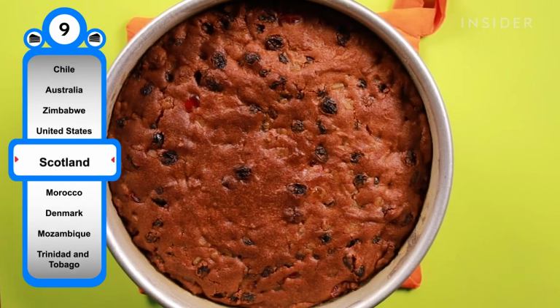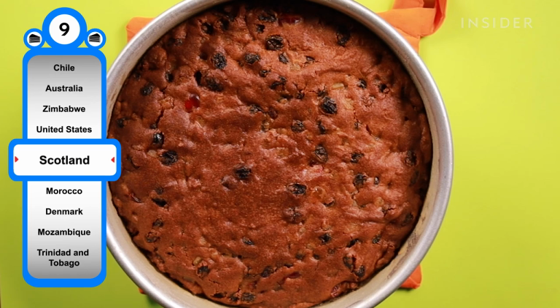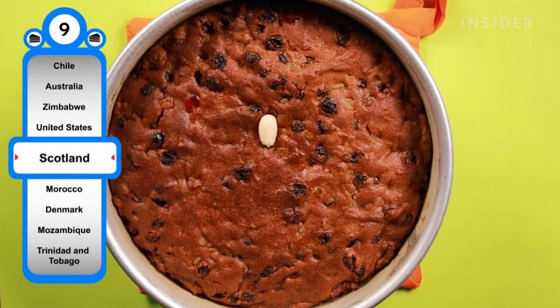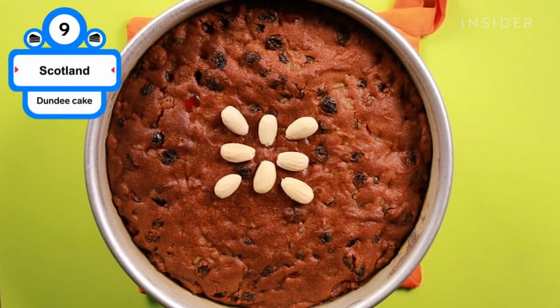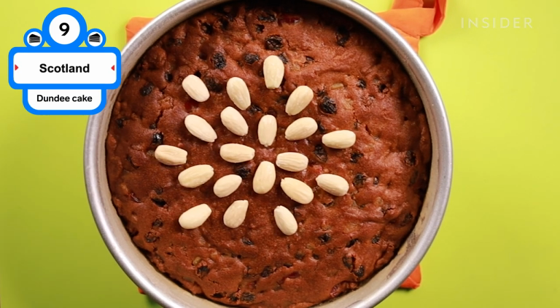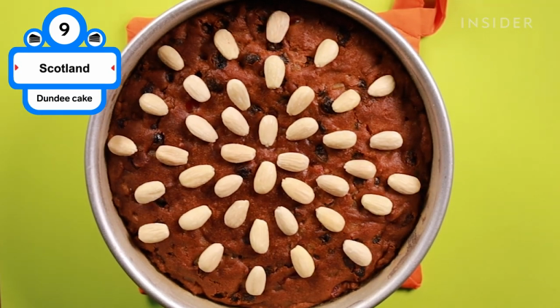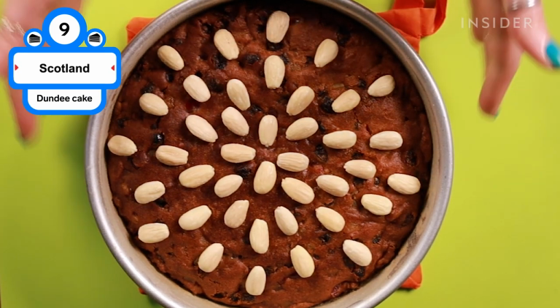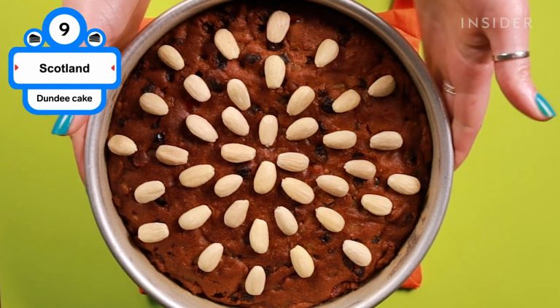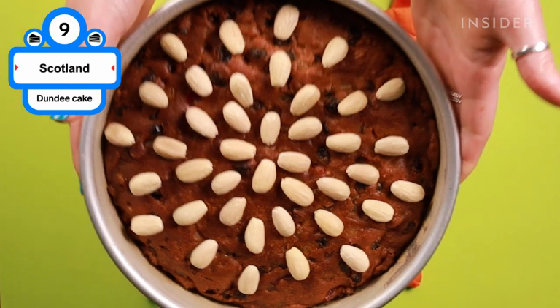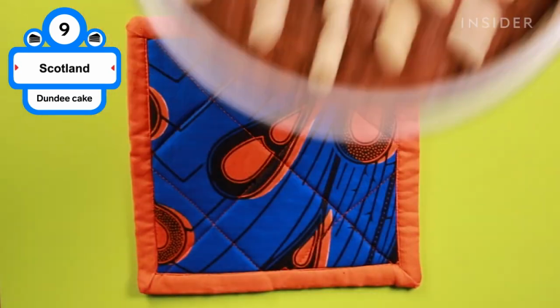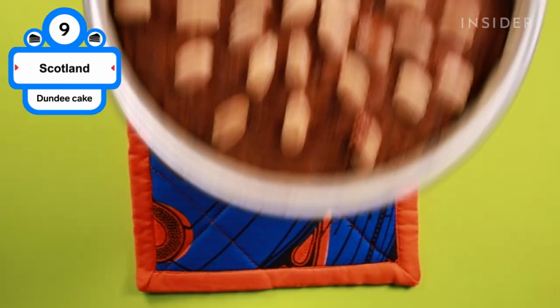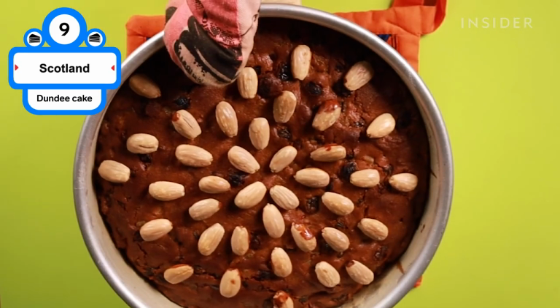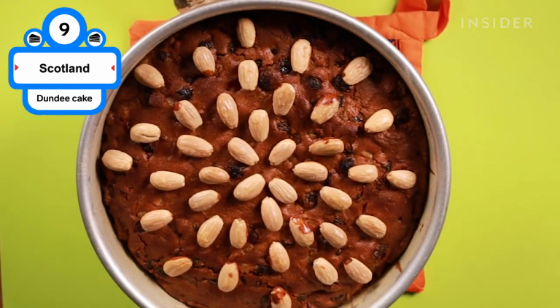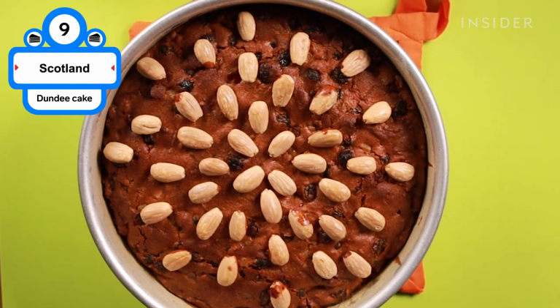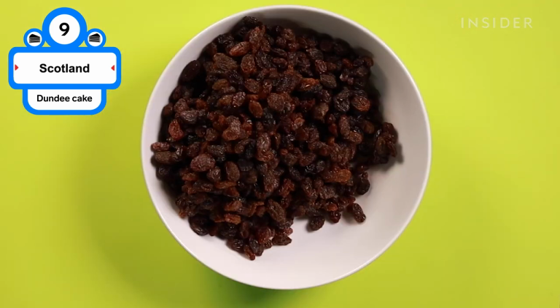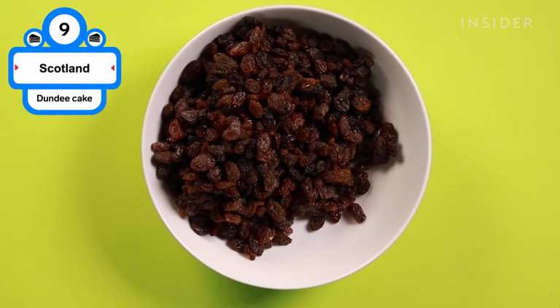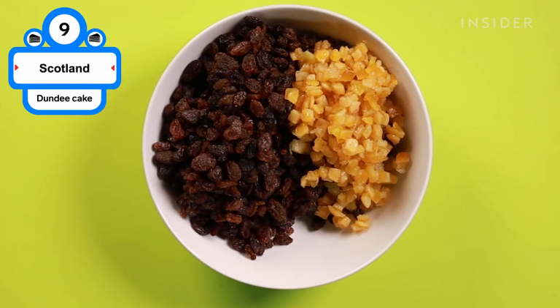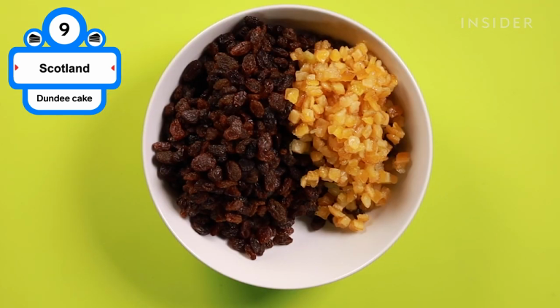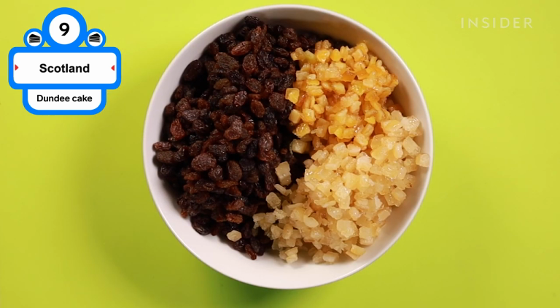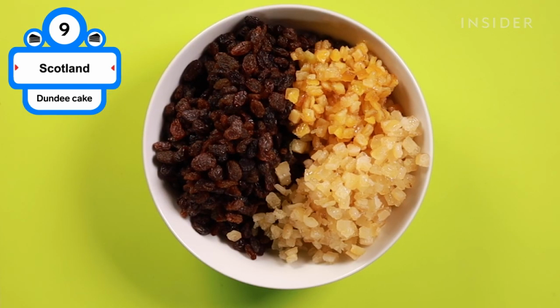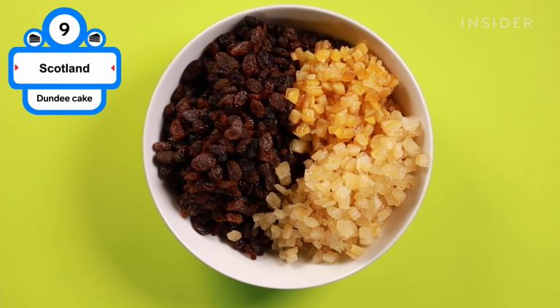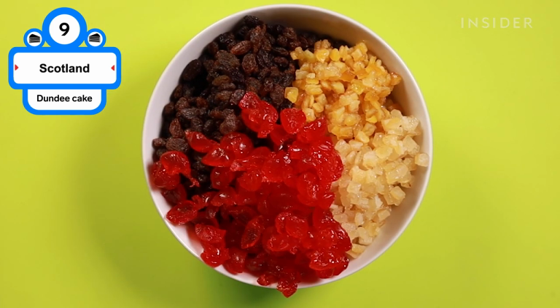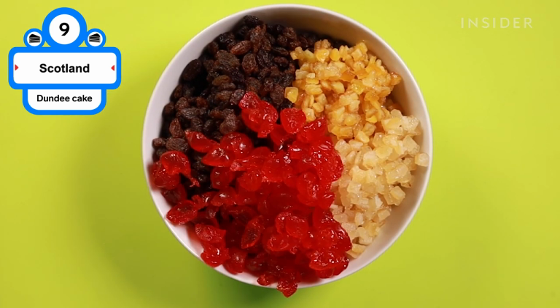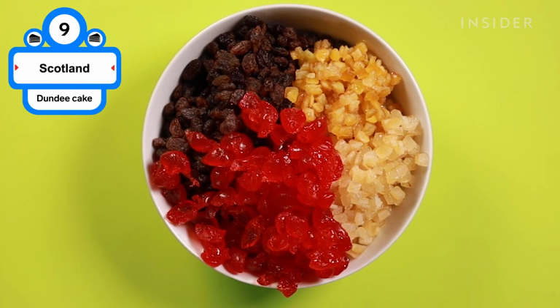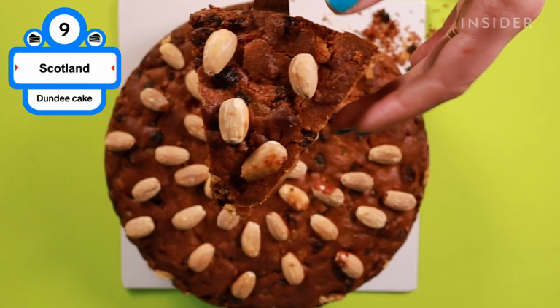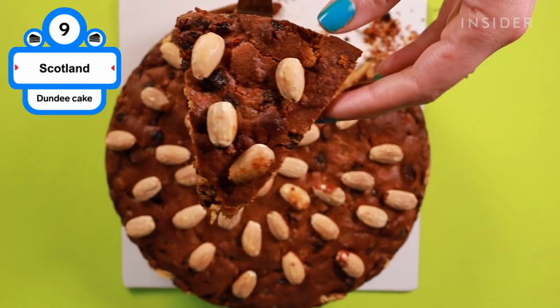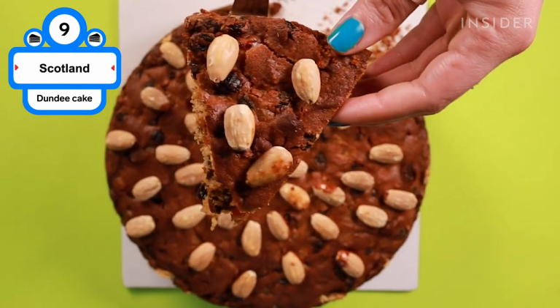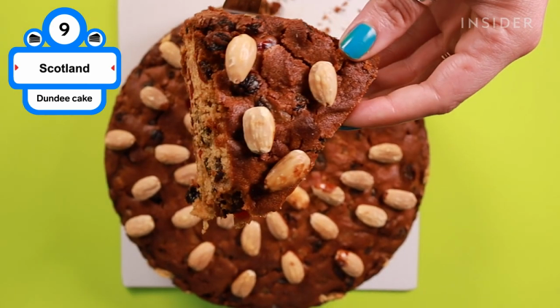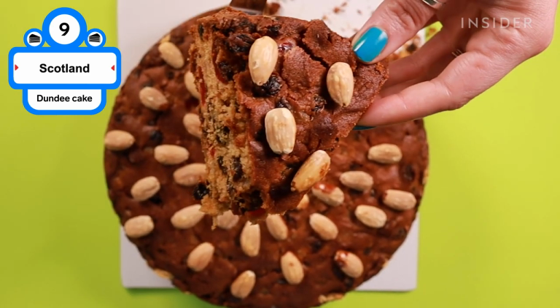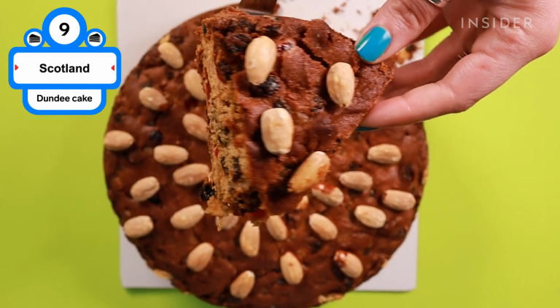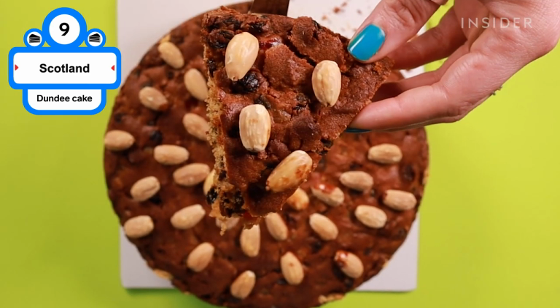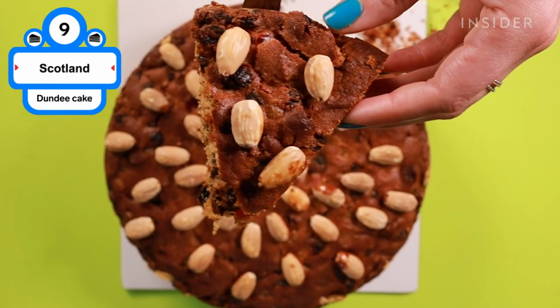Dundee cakes have been mass-produced in Scotland for 350 years. A dense fruit cake, Dundee cakes incorporate things like raisins, candied citrus peel, orange marmalade, currants, glacé cherries, and other fruits. It's topped with decorative blanched almonds to complete the signature look.